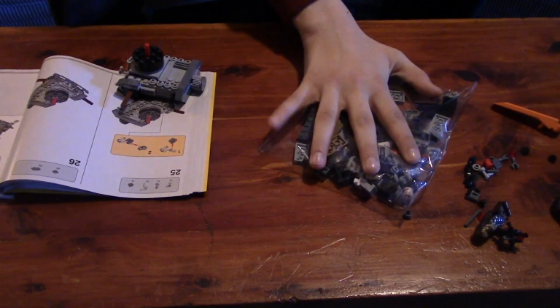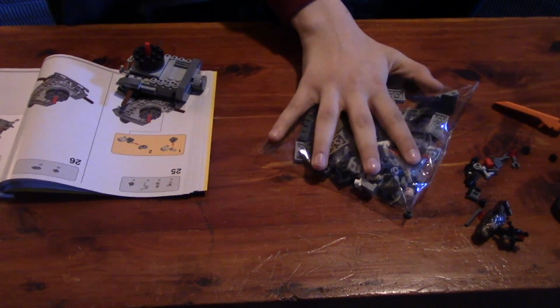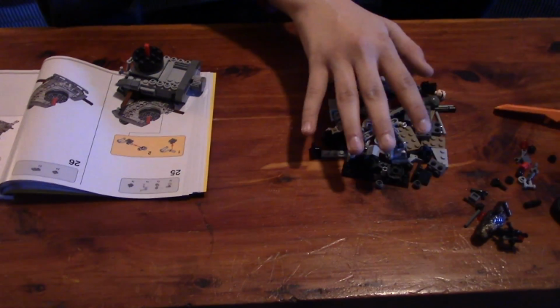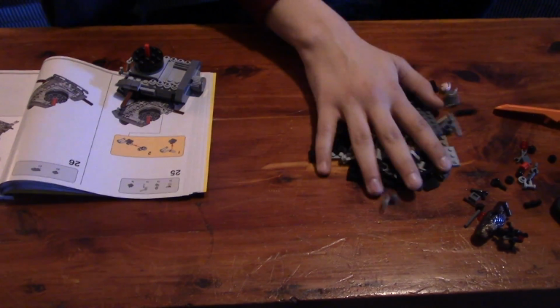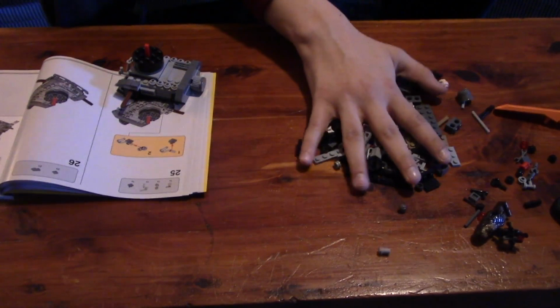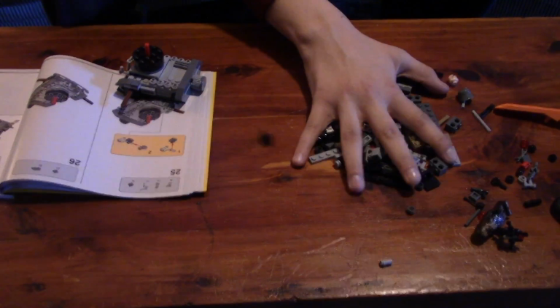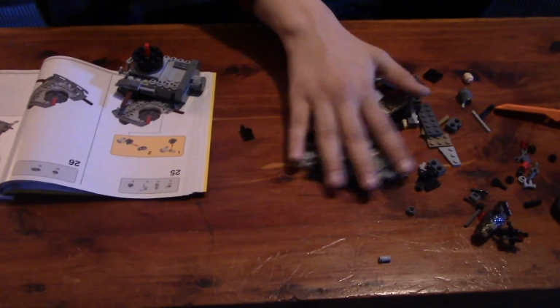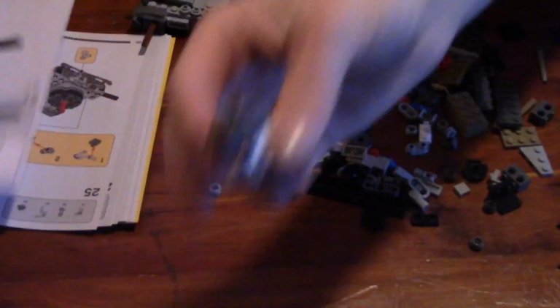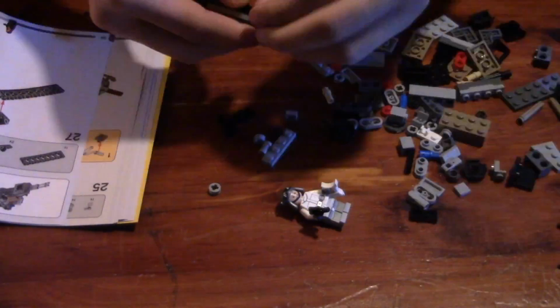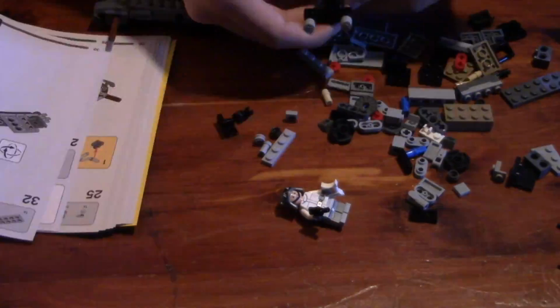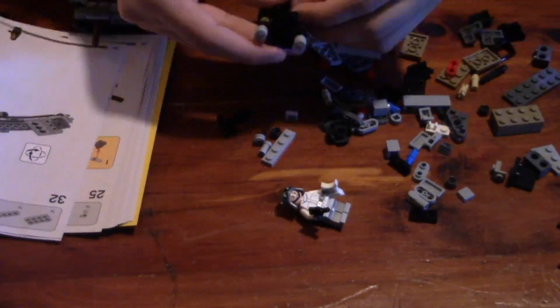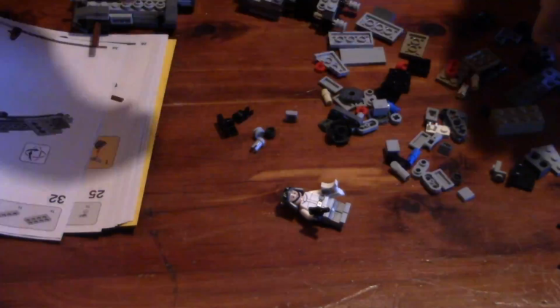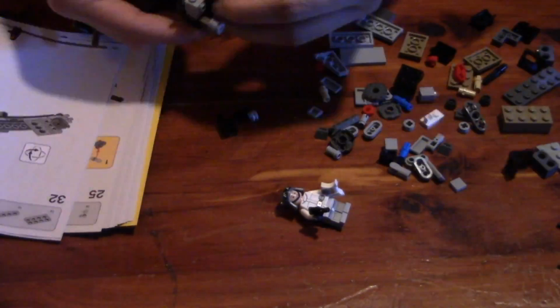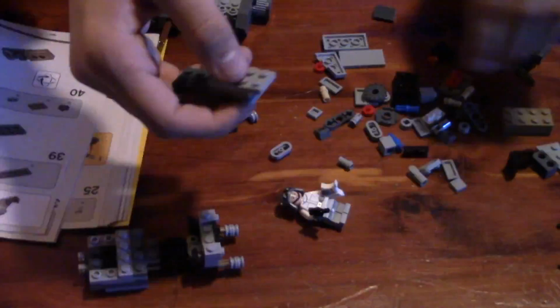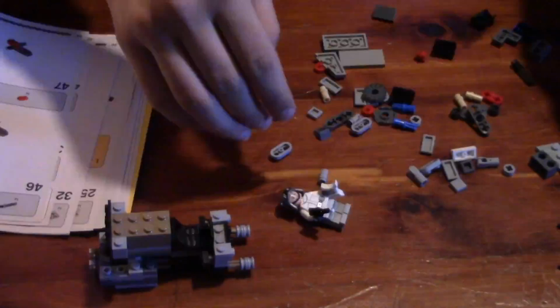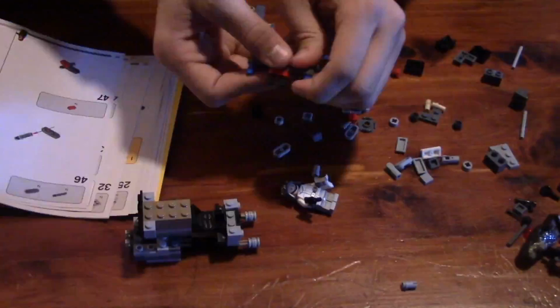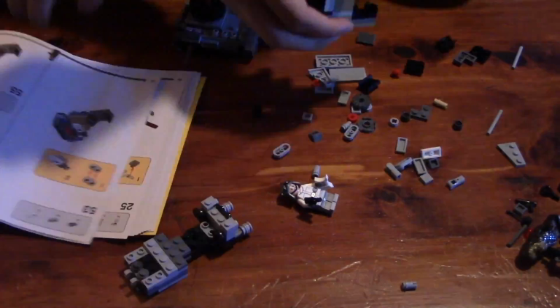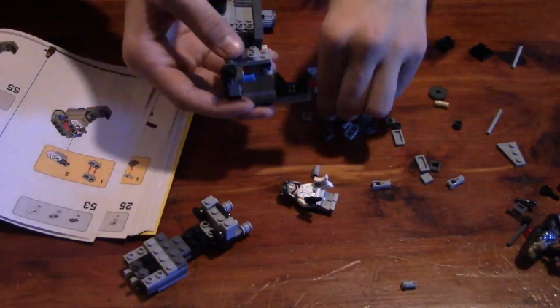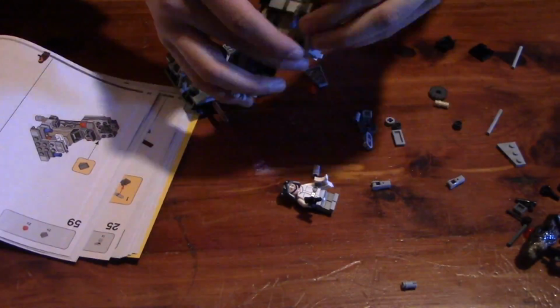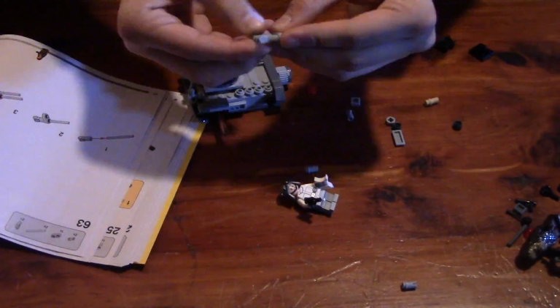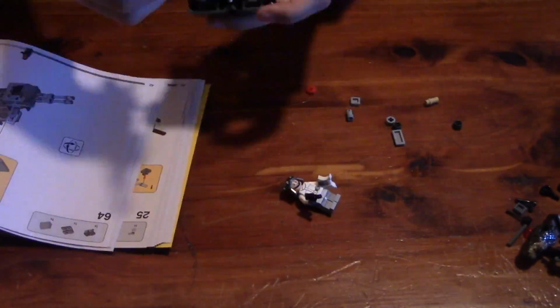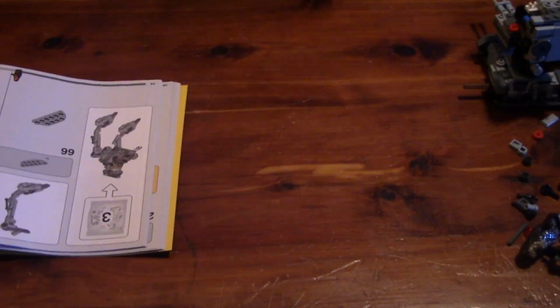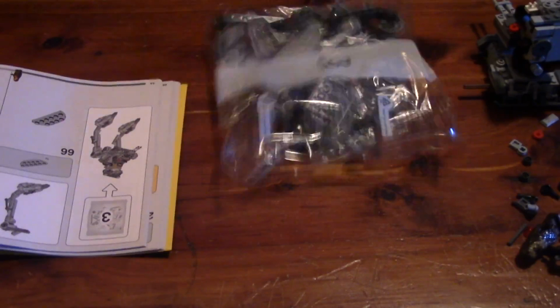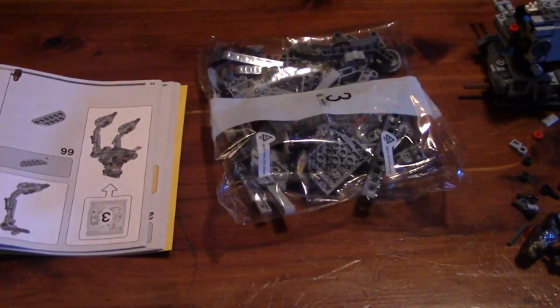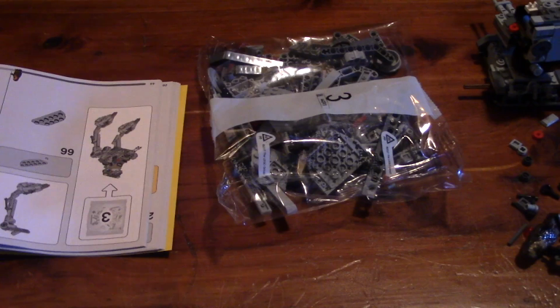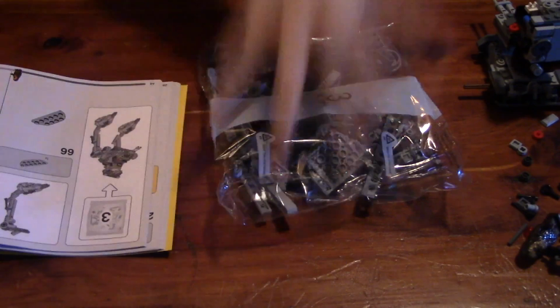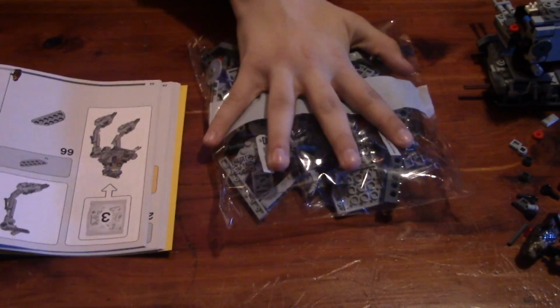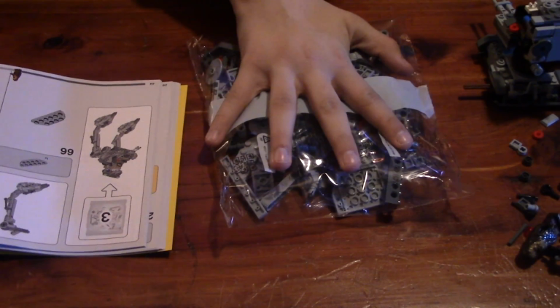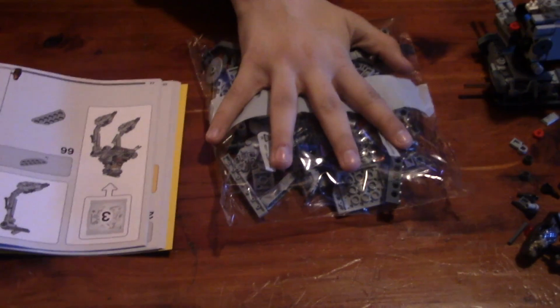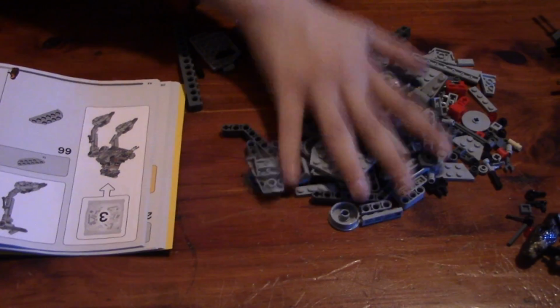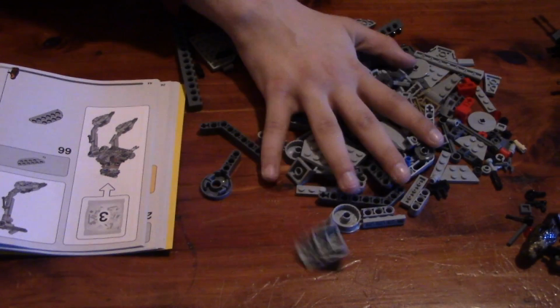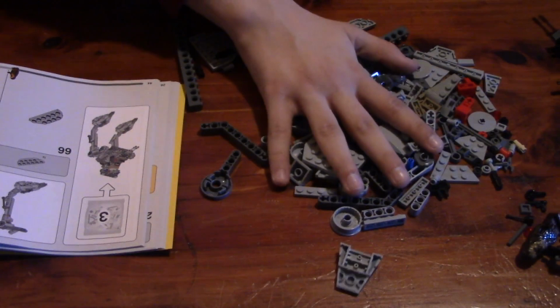Step four: open up bag two and build it. Then you can open up bag three and build it.